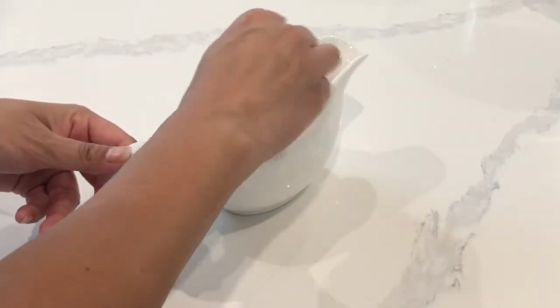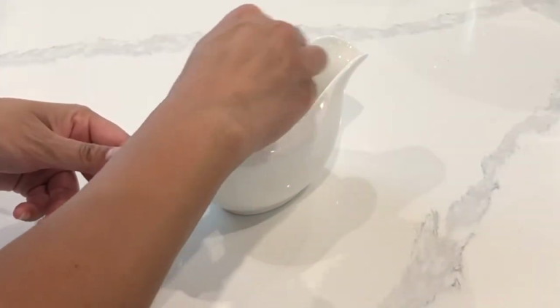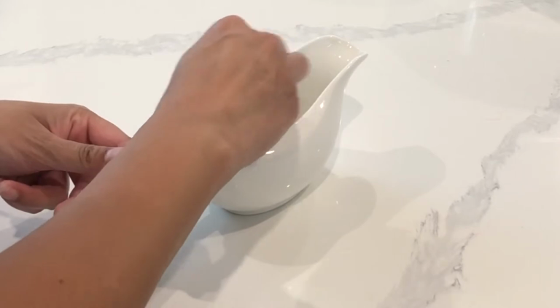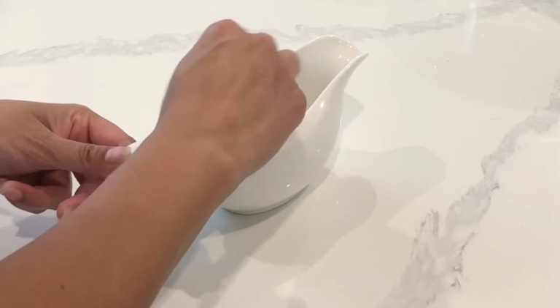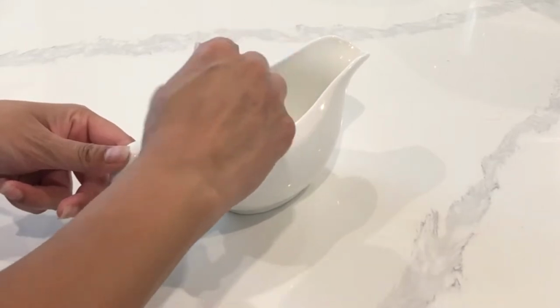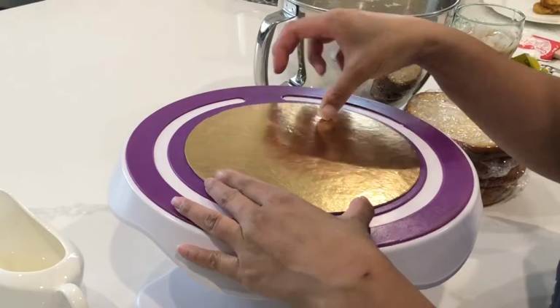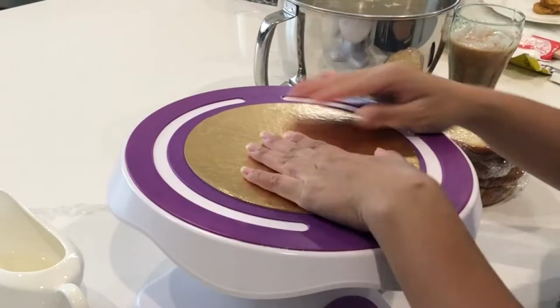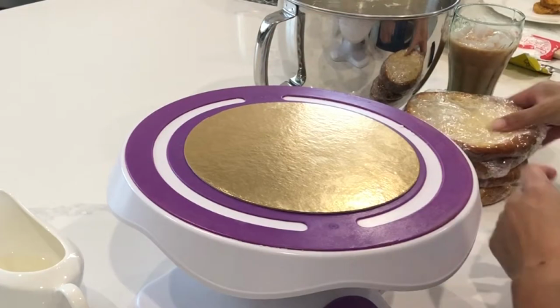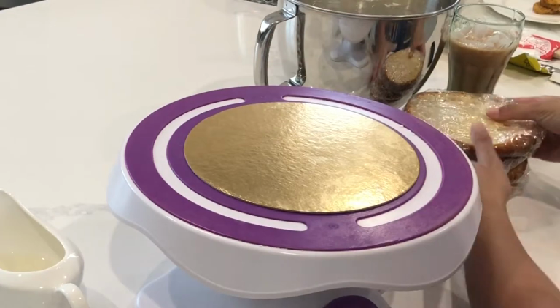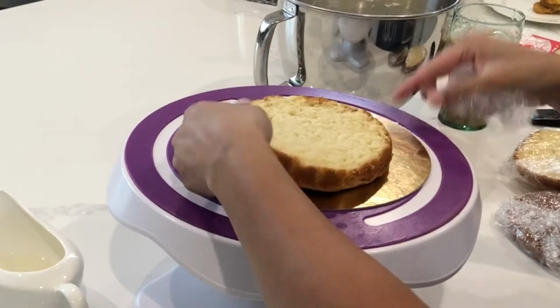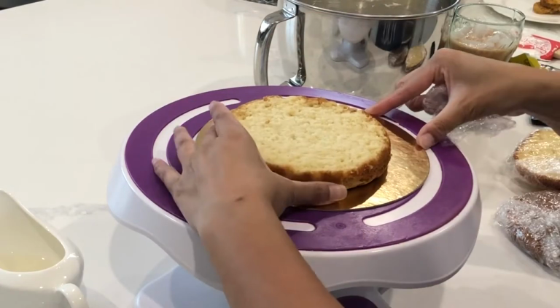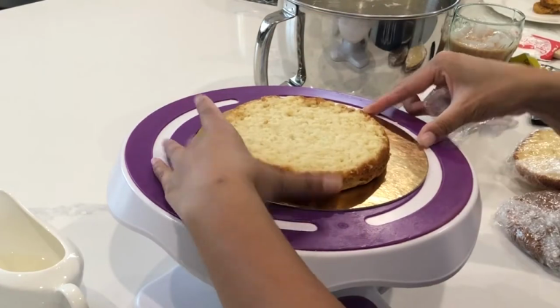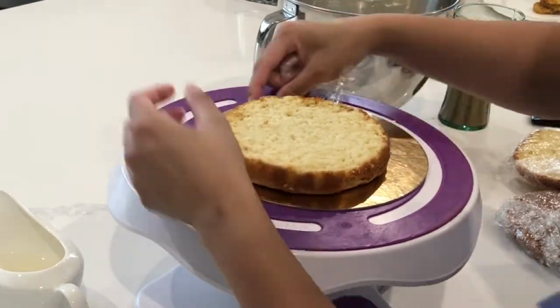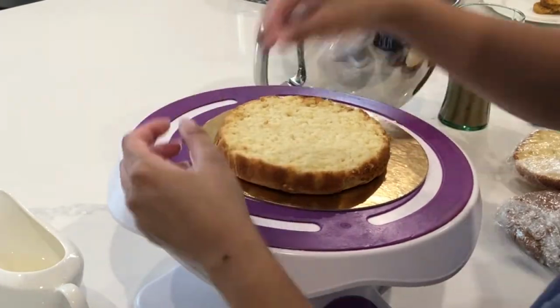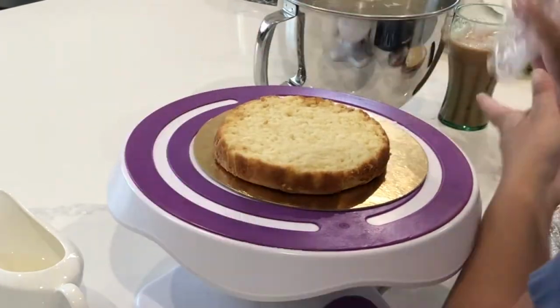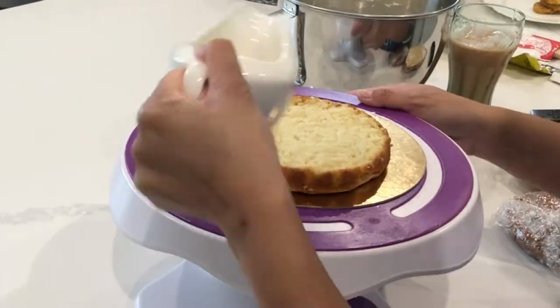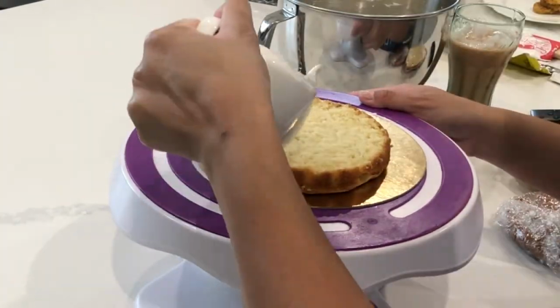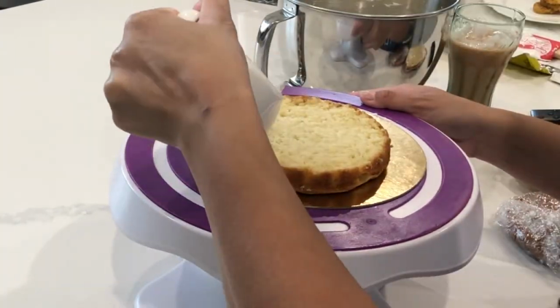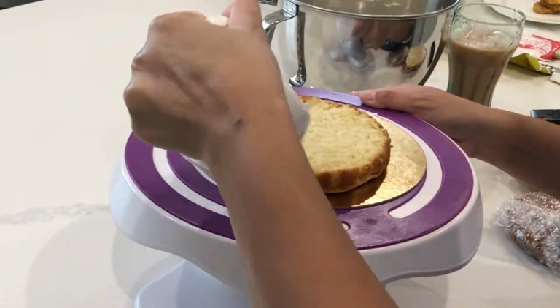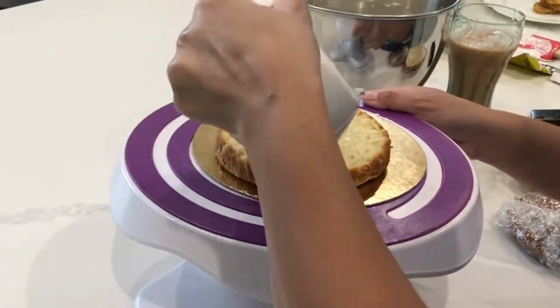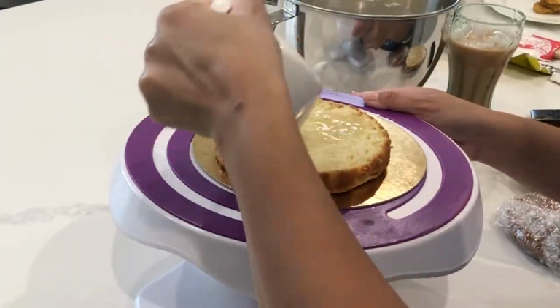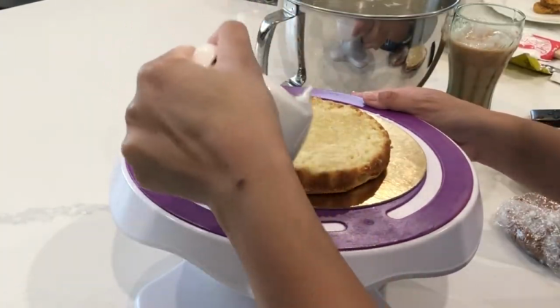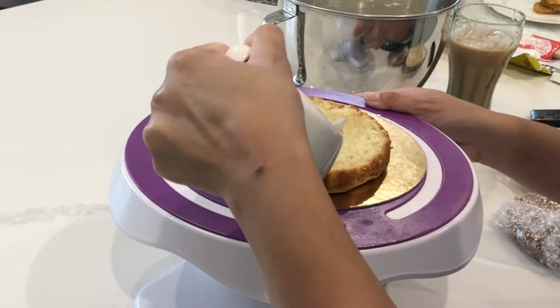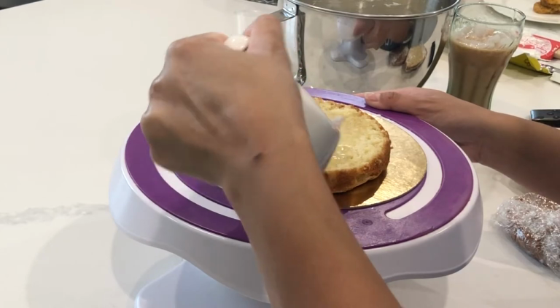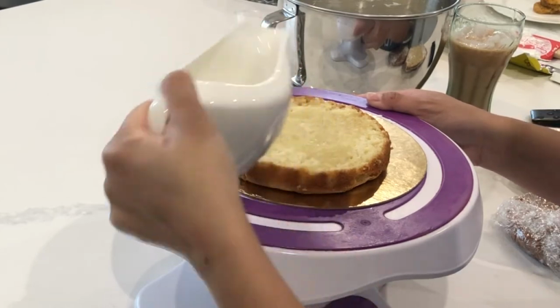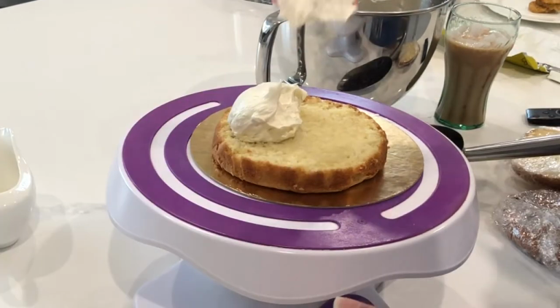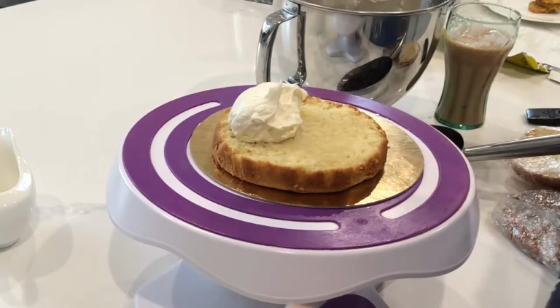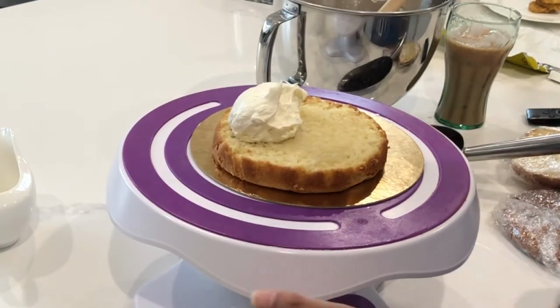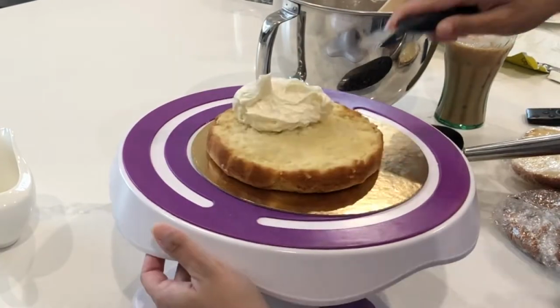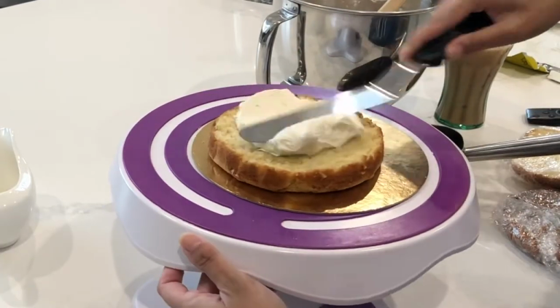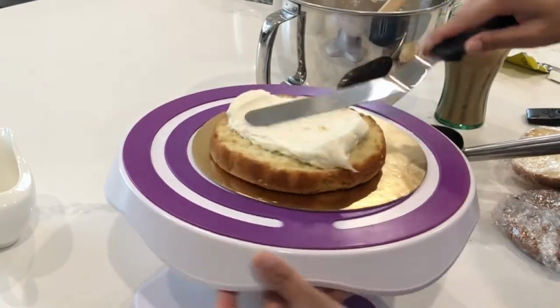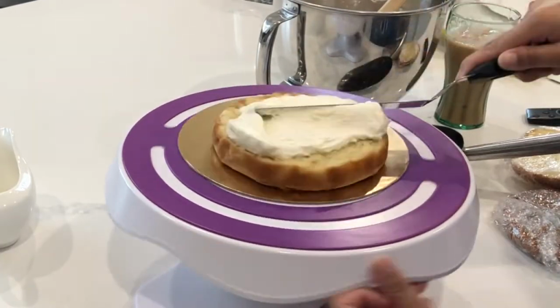I'm starting off with mixing up my simple syrup, which is just a one-to-one ratio. In this instance, I'm using one-third cup of sugar and one-third cup of hot water.